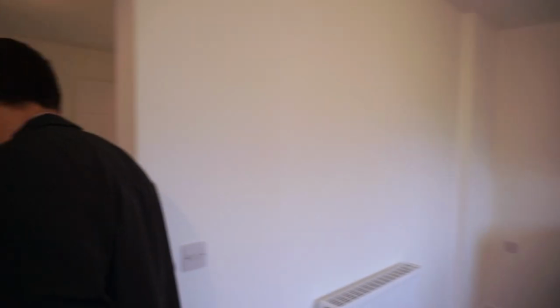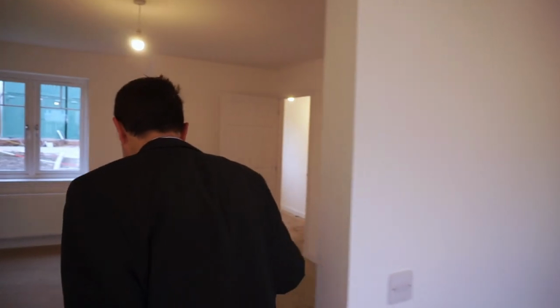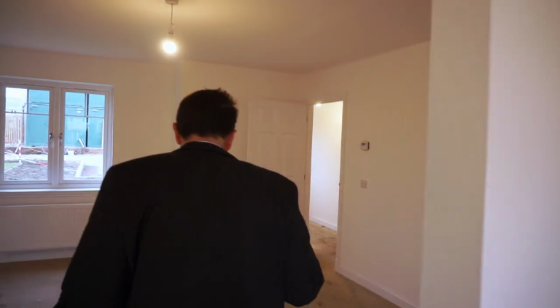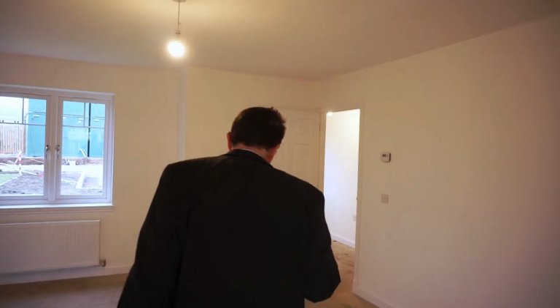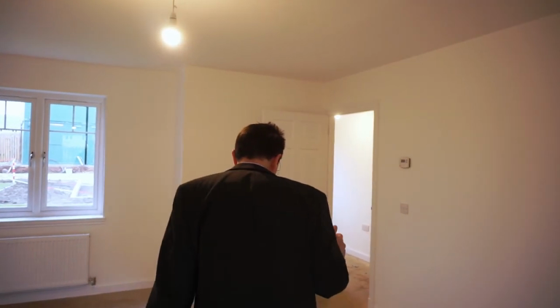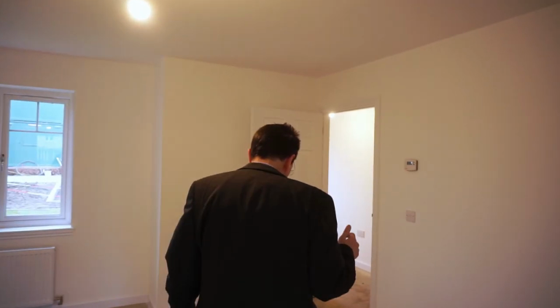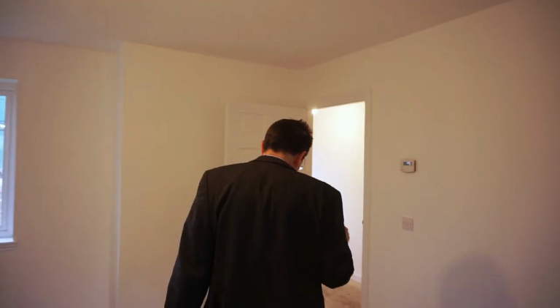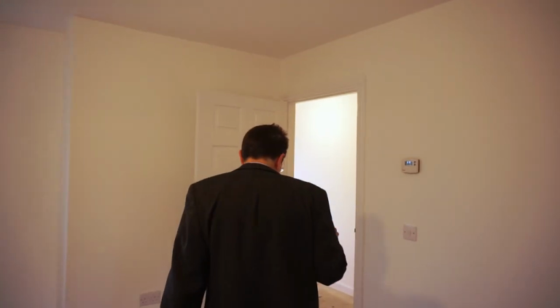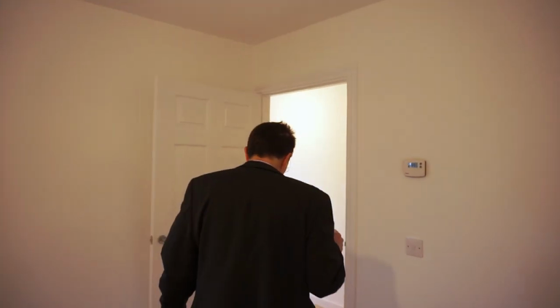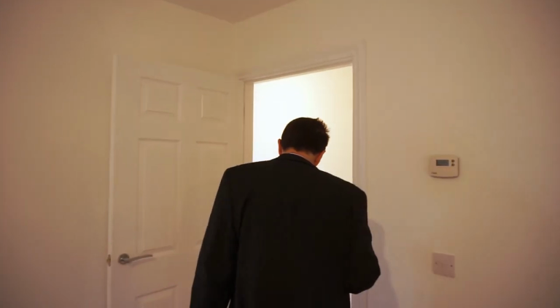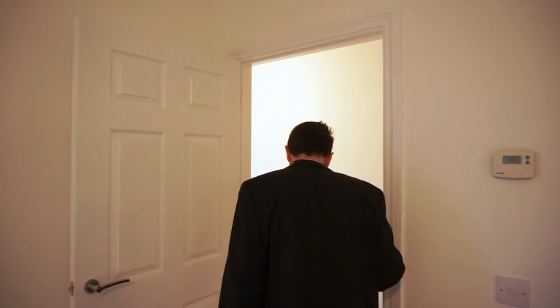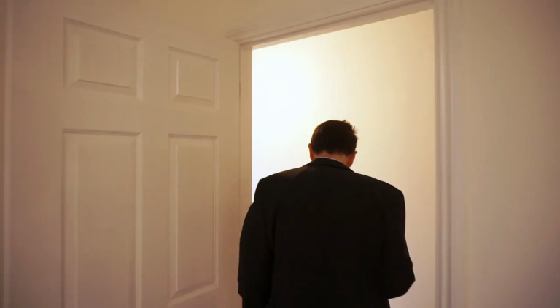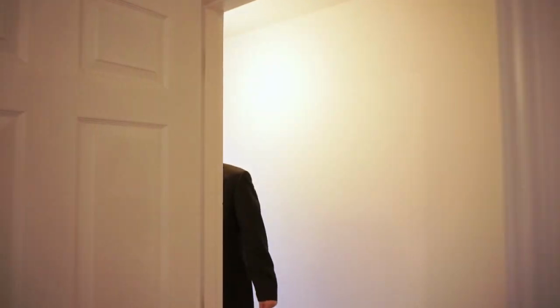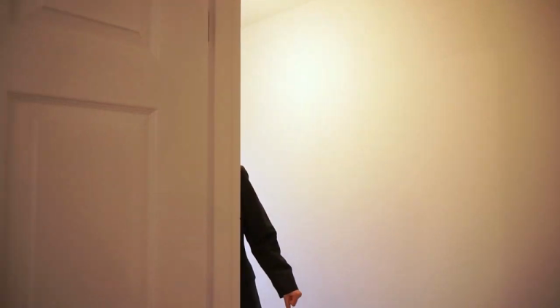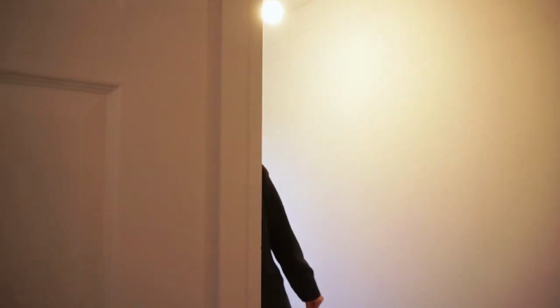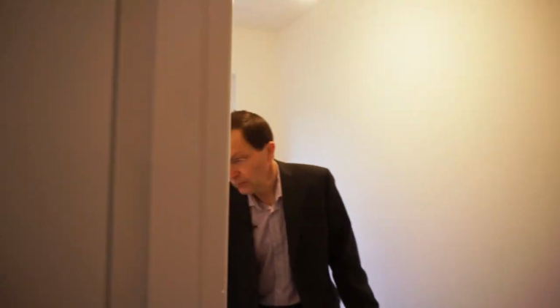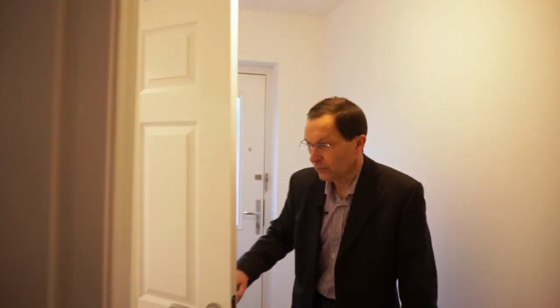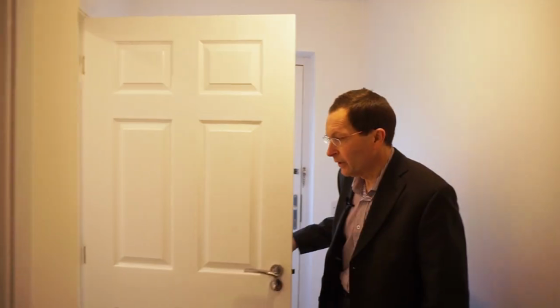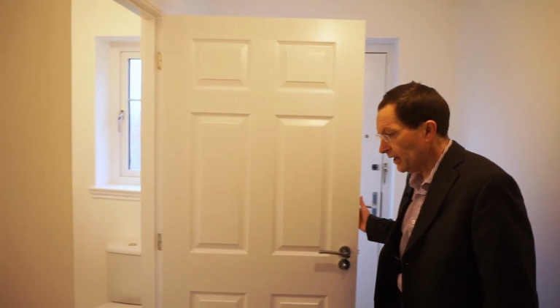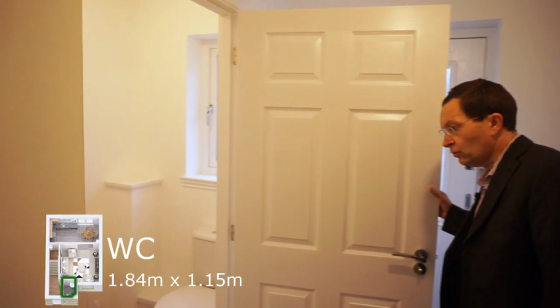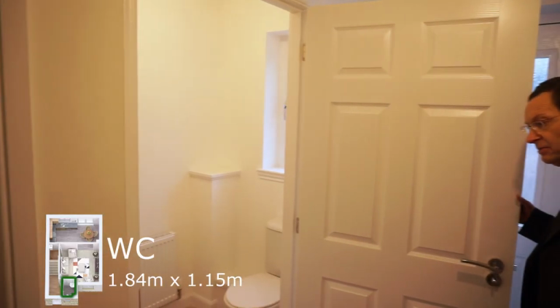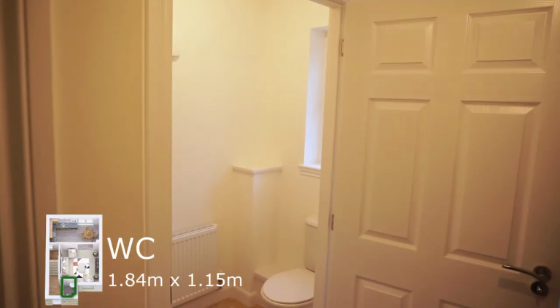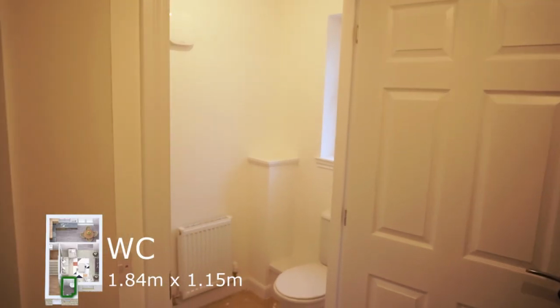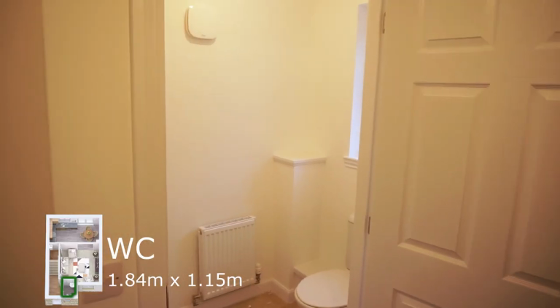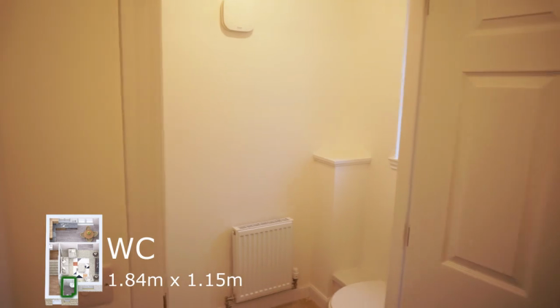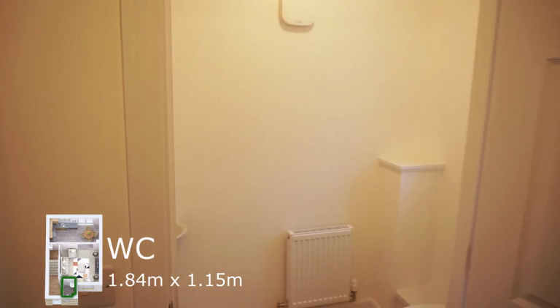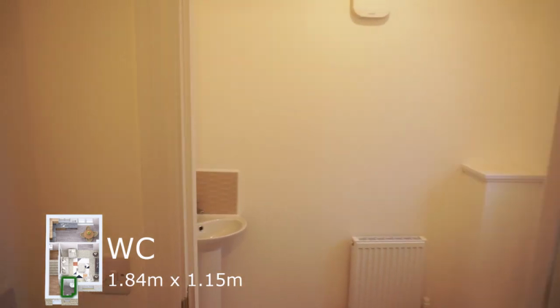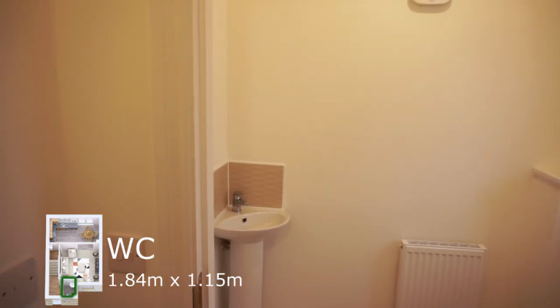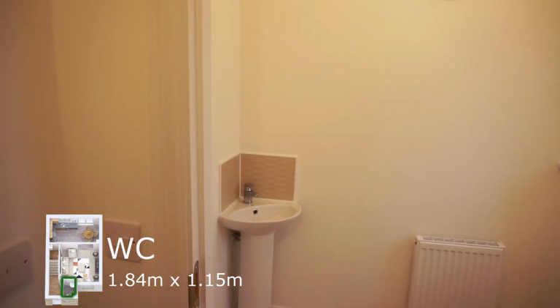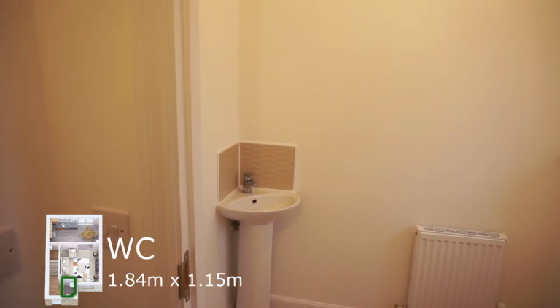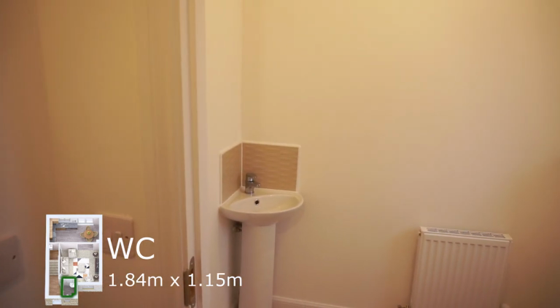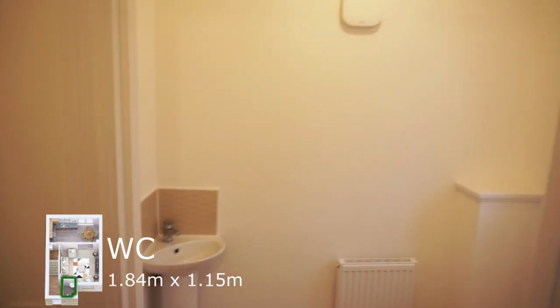We'll go back out into the hall. And in the hall, there is the small downstairs cloakroom. It has a wash hand basin and WC, and there's an air extractor fan on the wall.